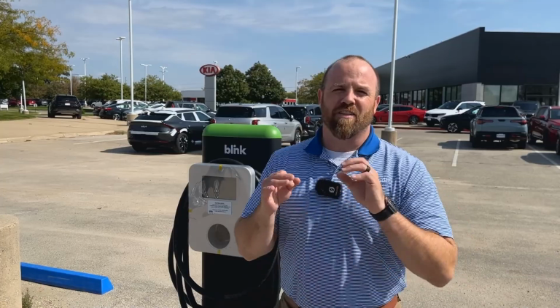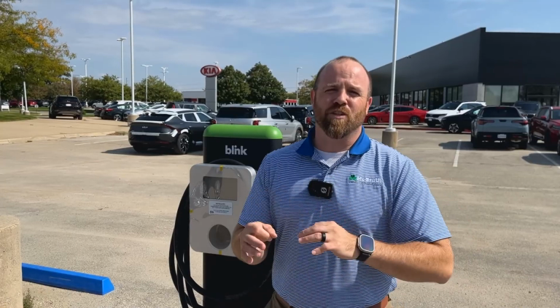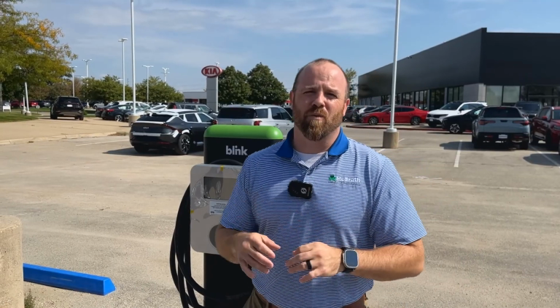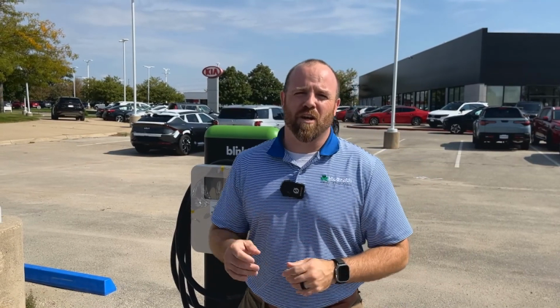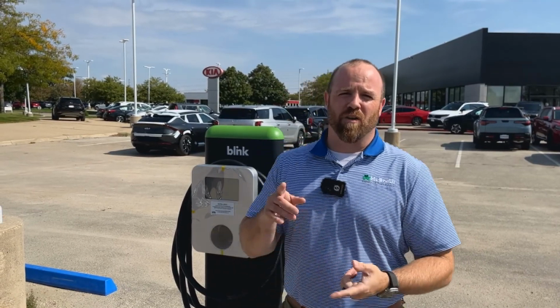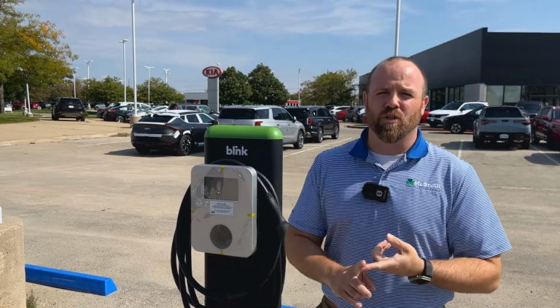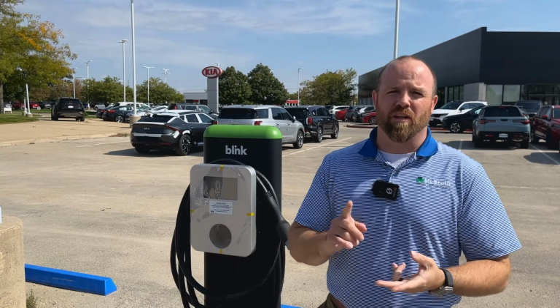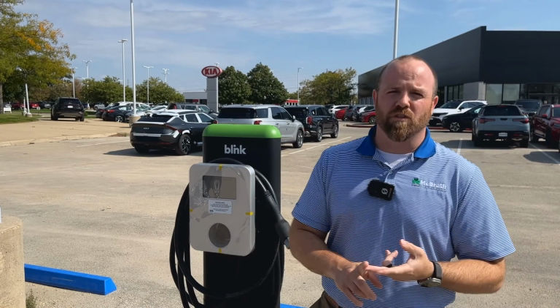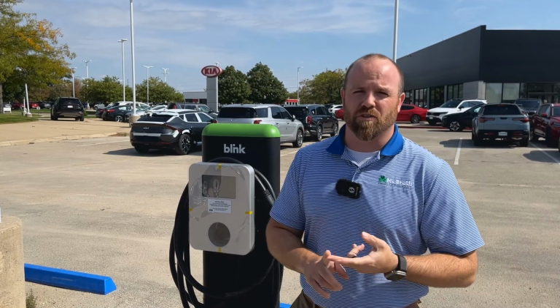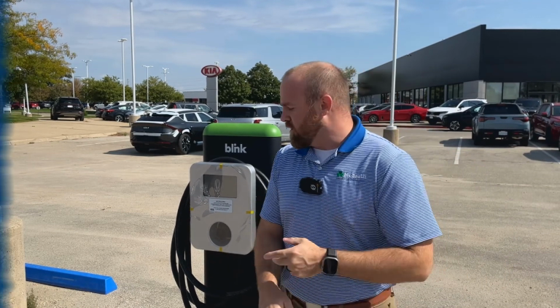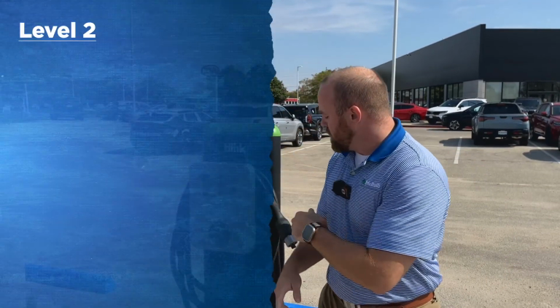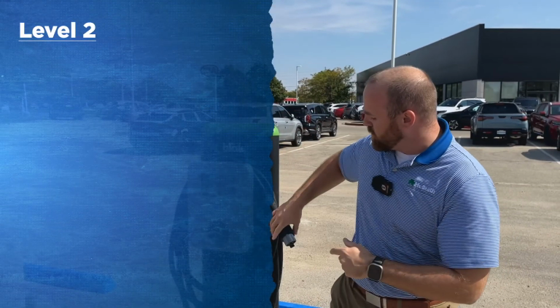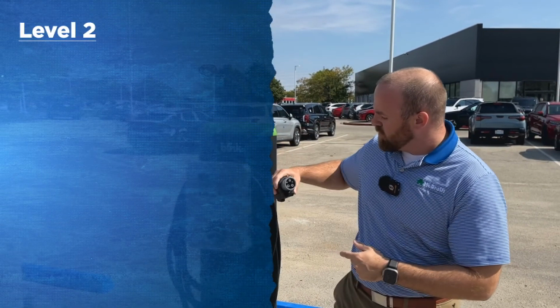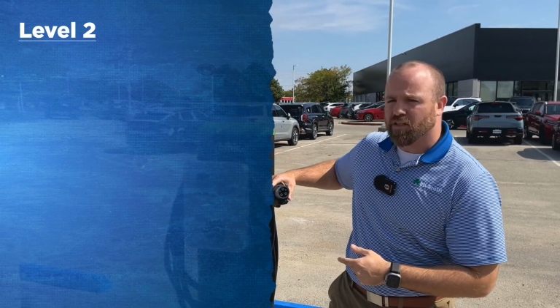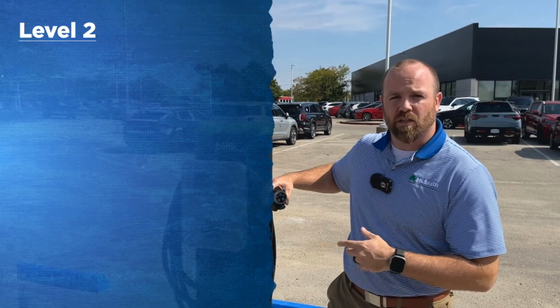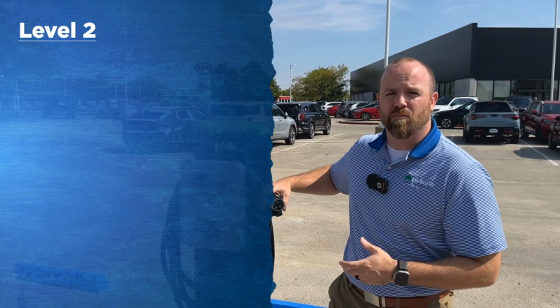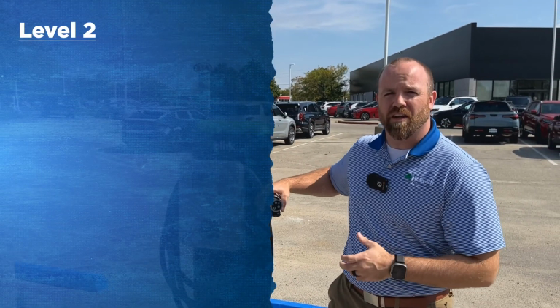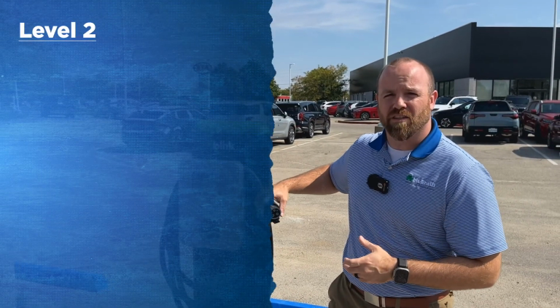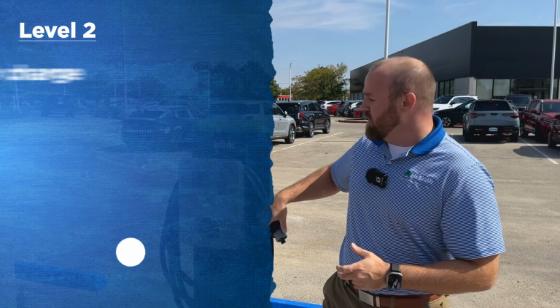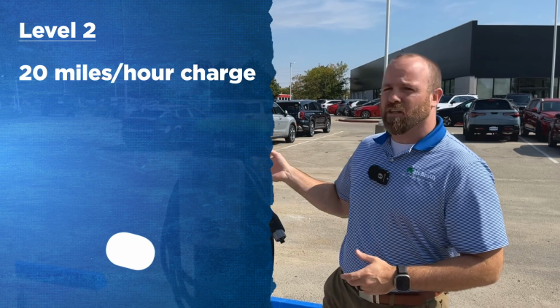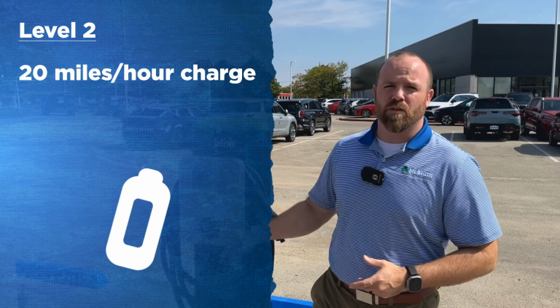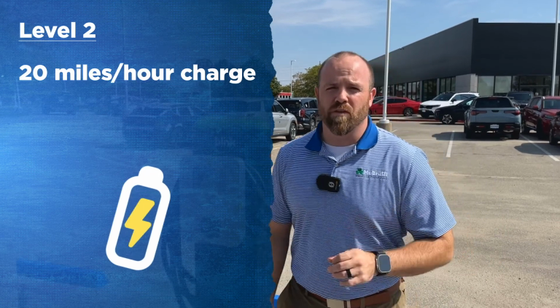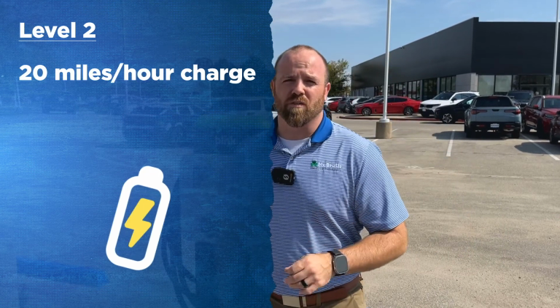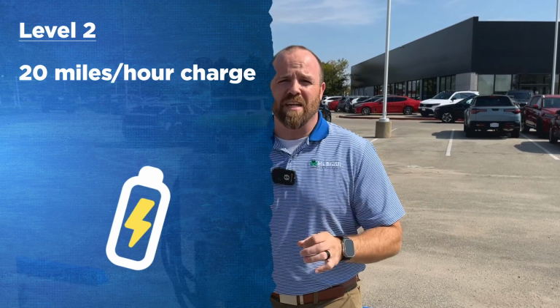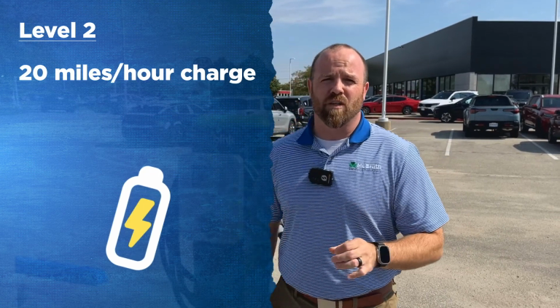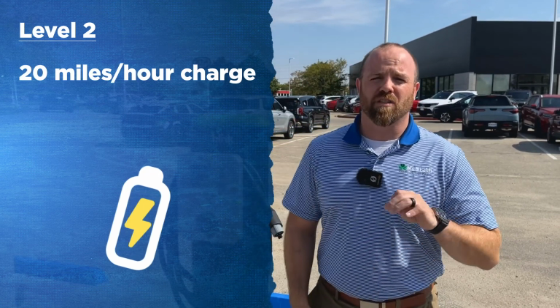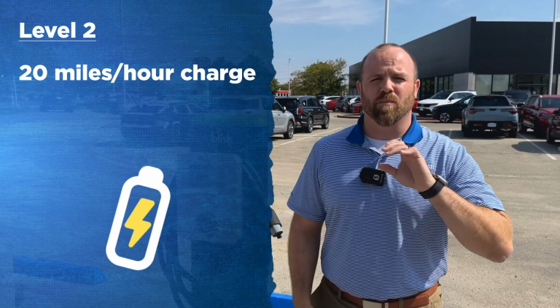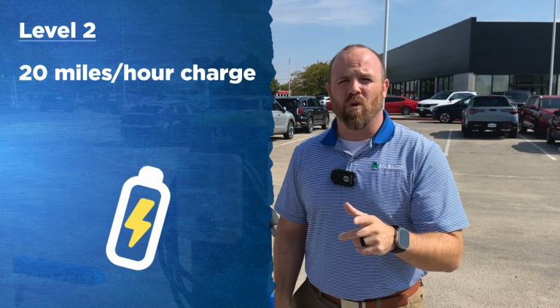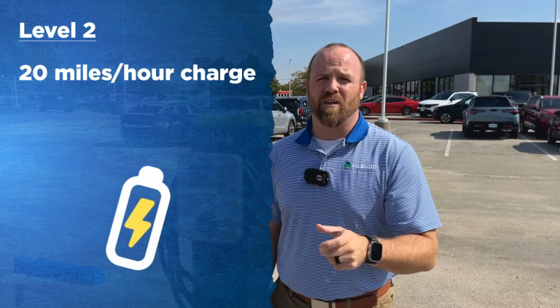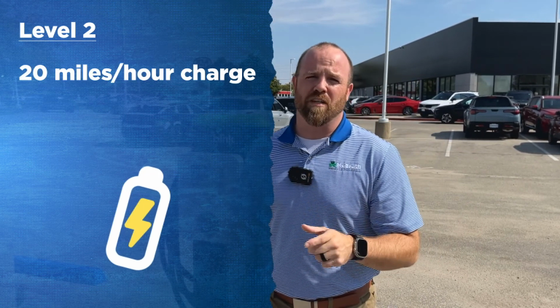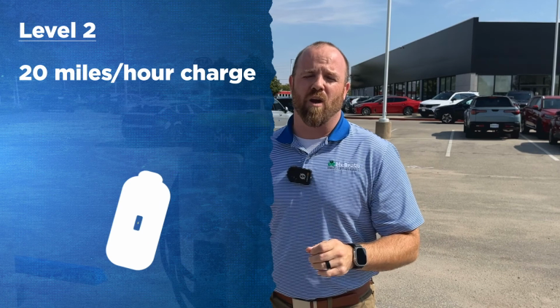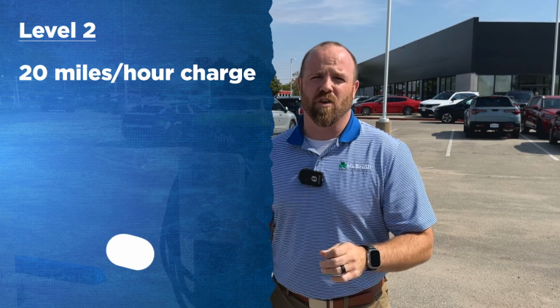The next two I want to talk about are Level 2 and a Level 1 charger. This one here is a Level 2 — as you can see, it's a little bit smaller connection. These are going to get 240 volts and 50 amps, which is going to get you about 20 miles of range per hour of charge.